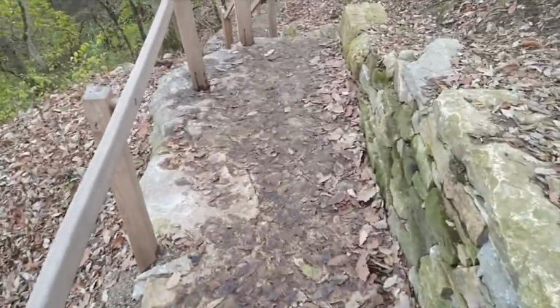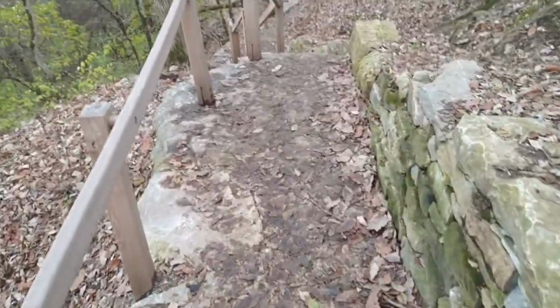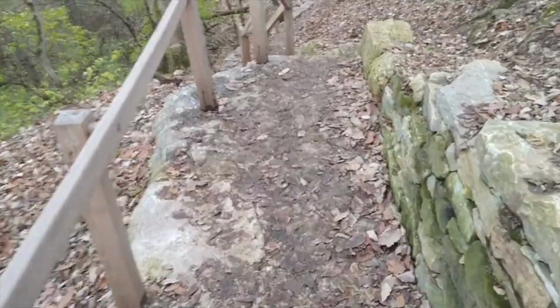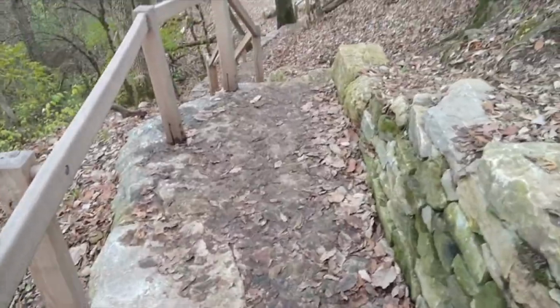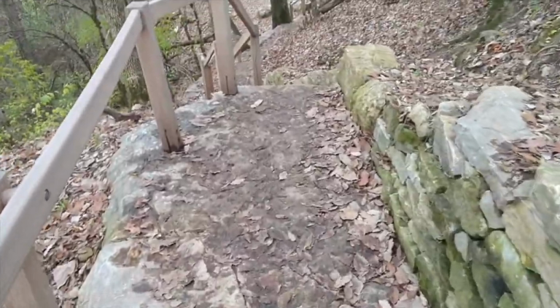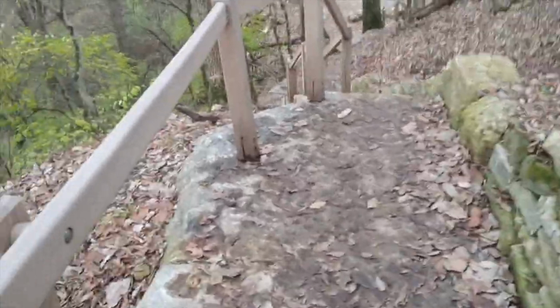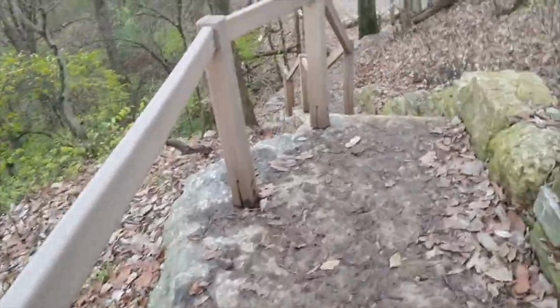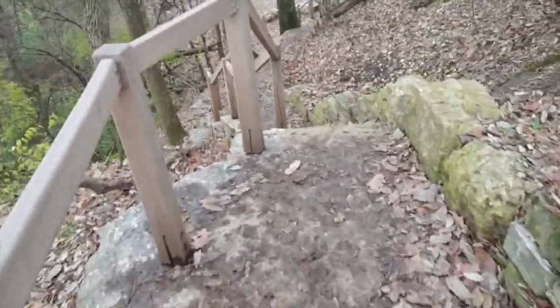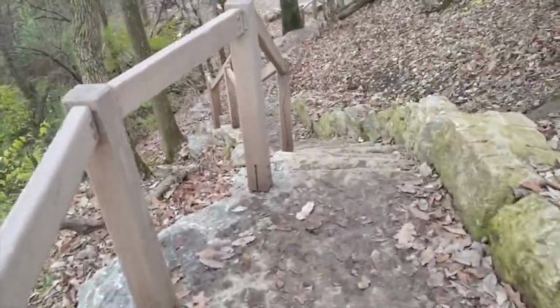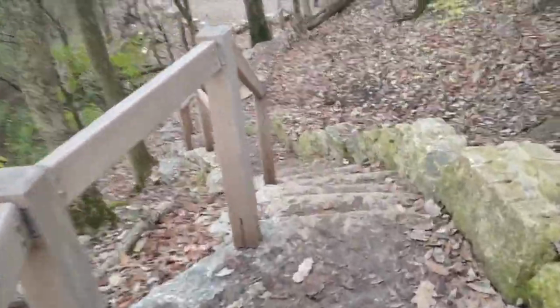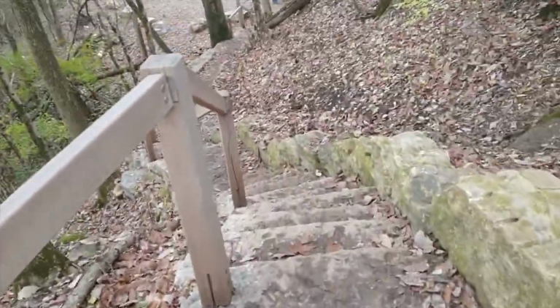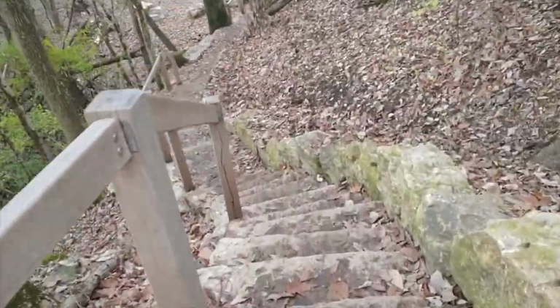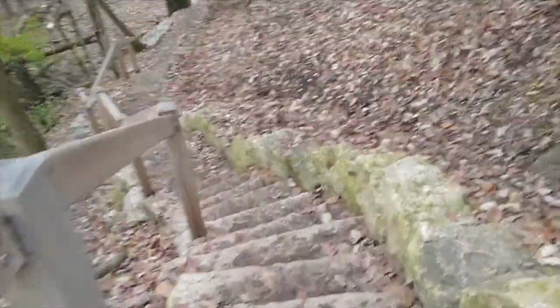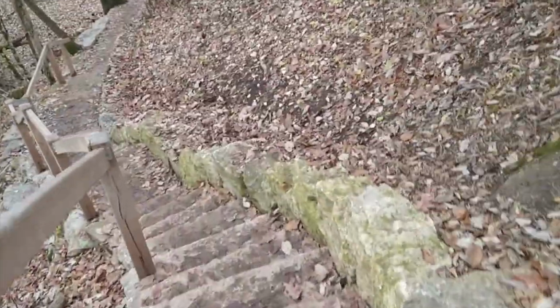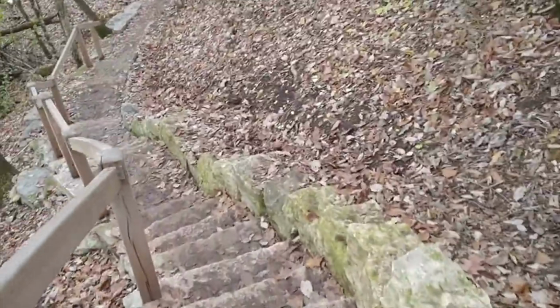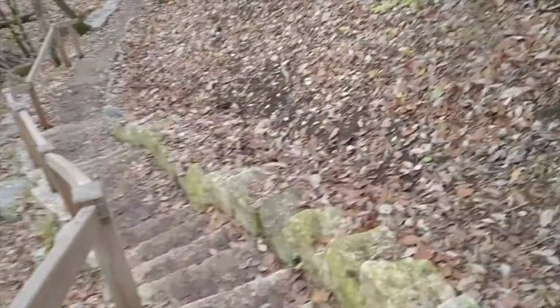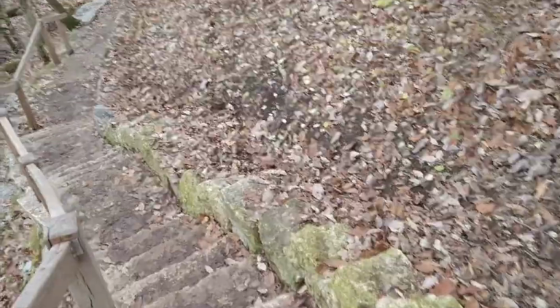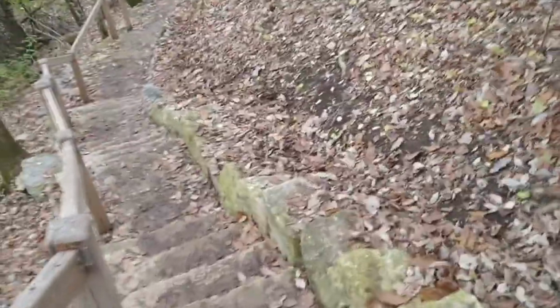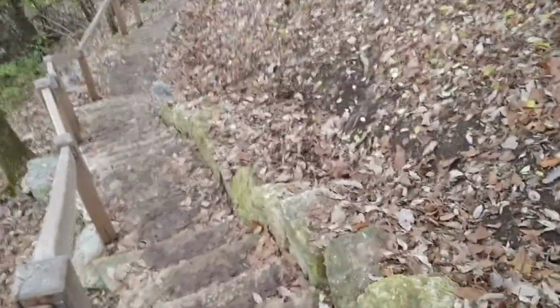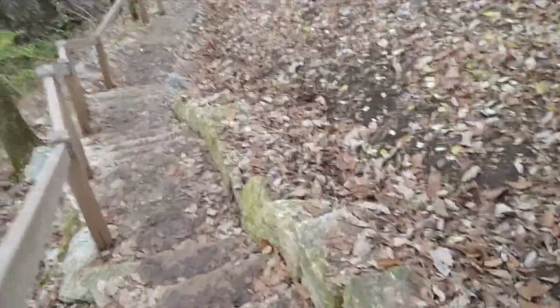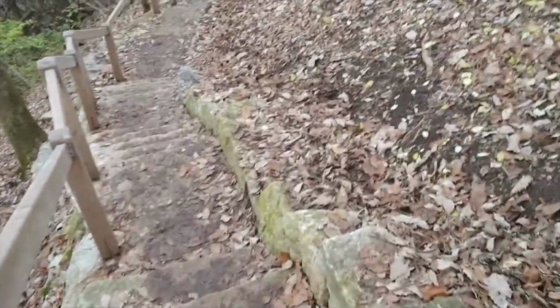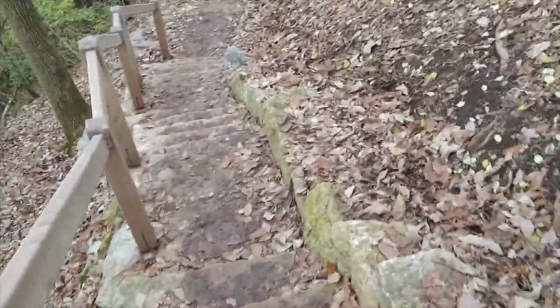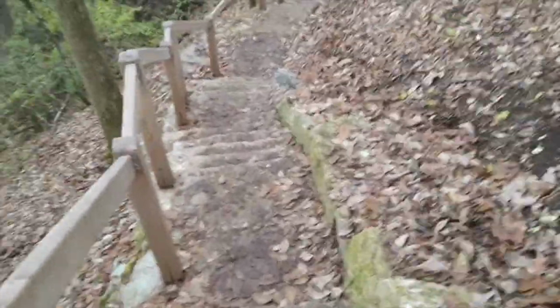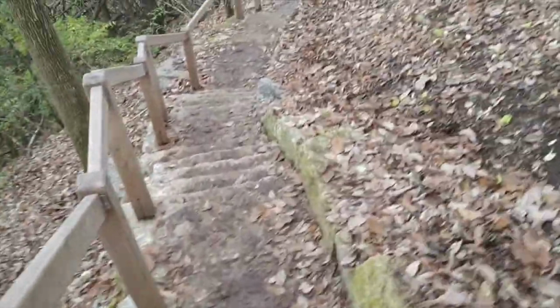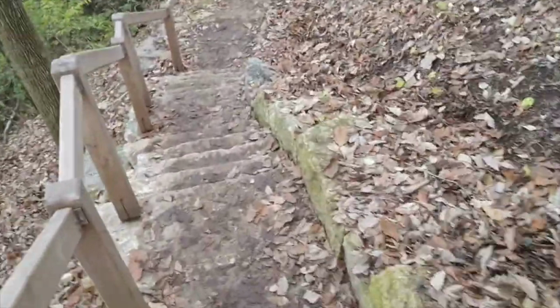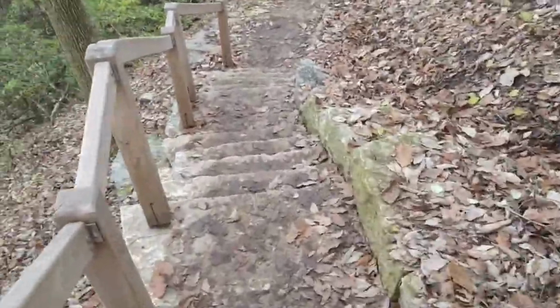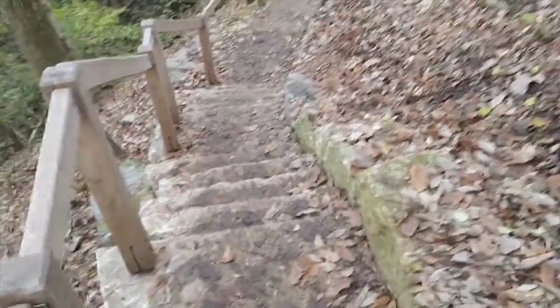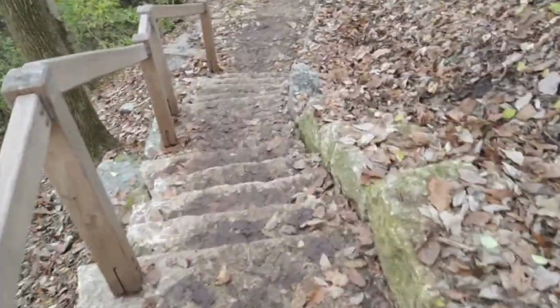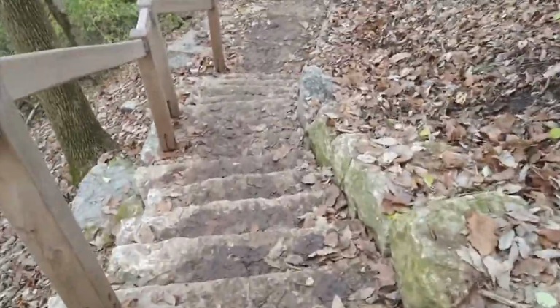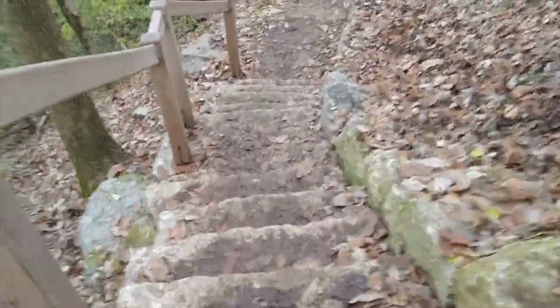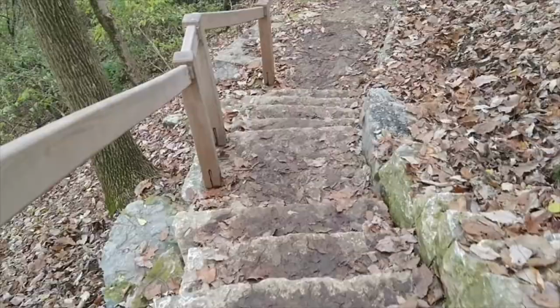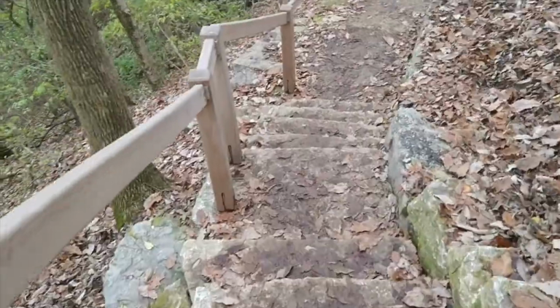Alright, now we're gonna go down to the bottom. Look, they built some rock steps here. They're not that wide — I mean two people can pass, but they're pretty much one lane.